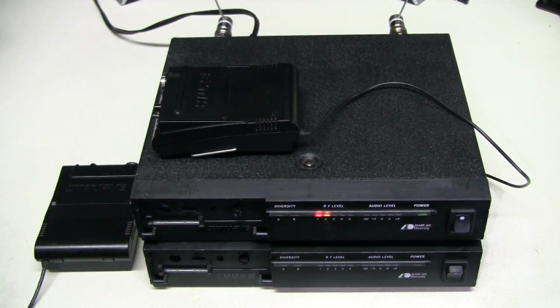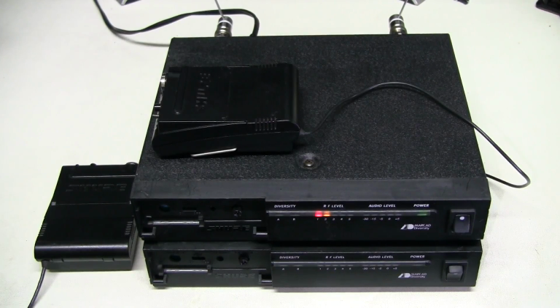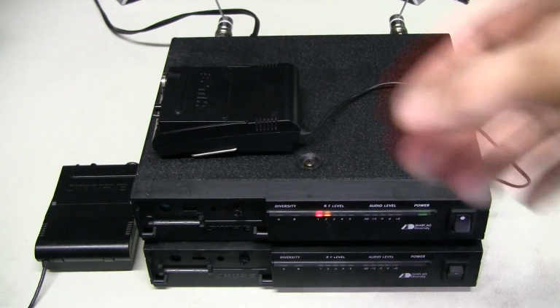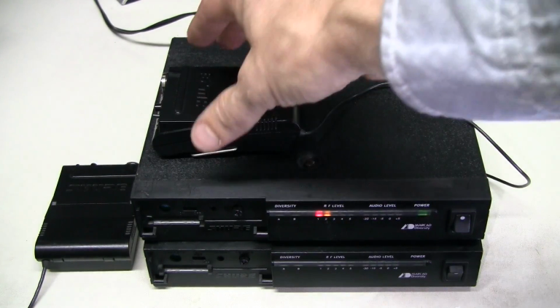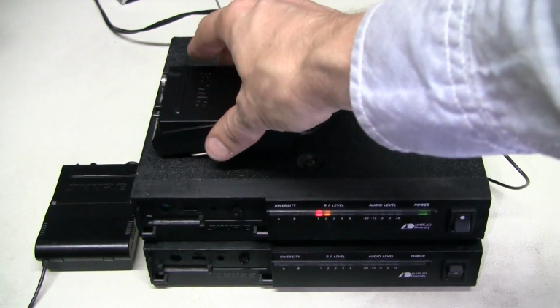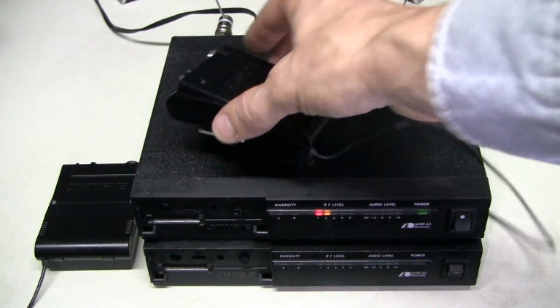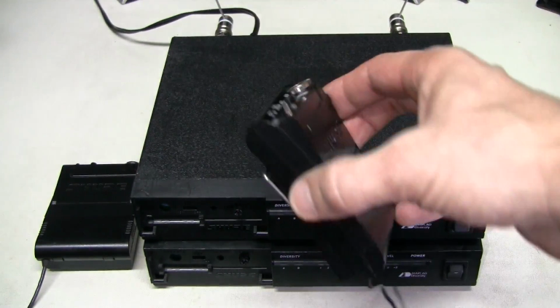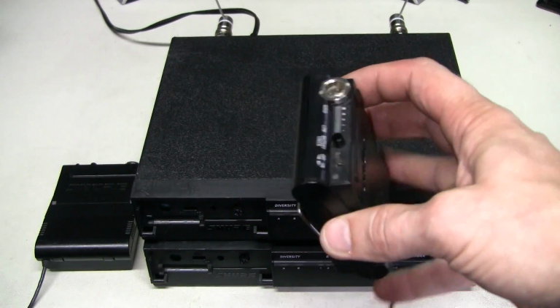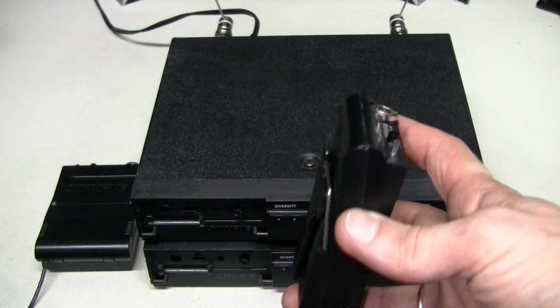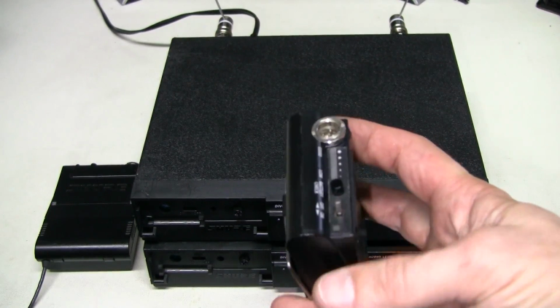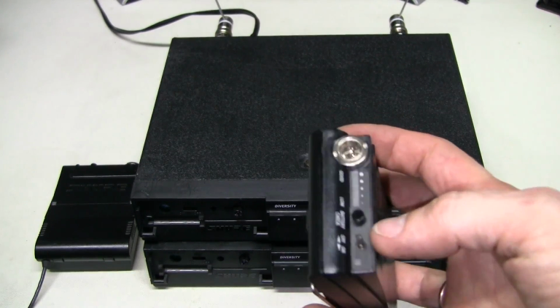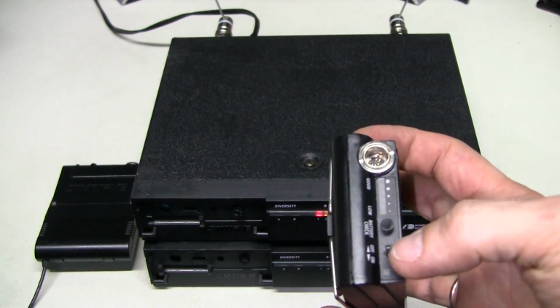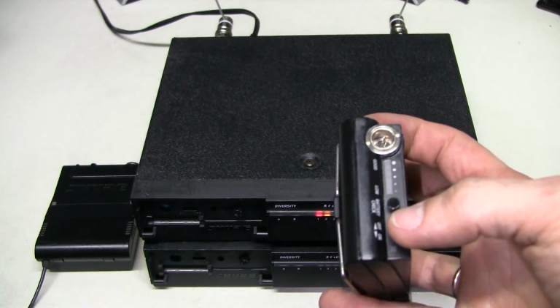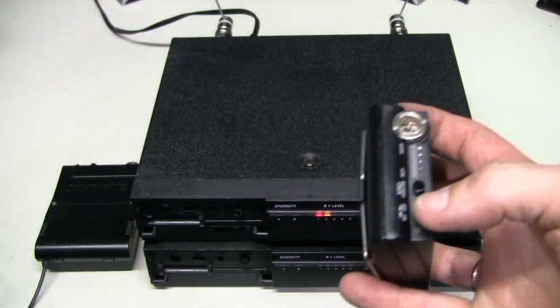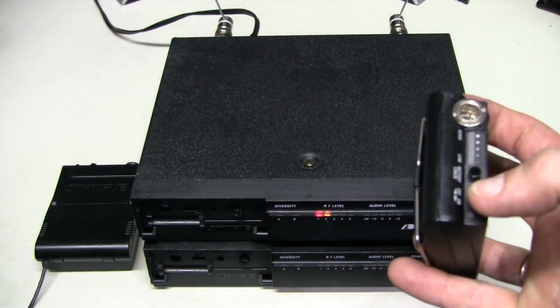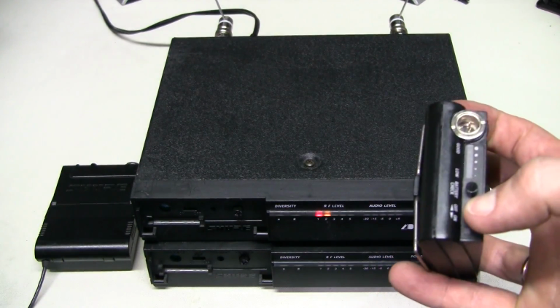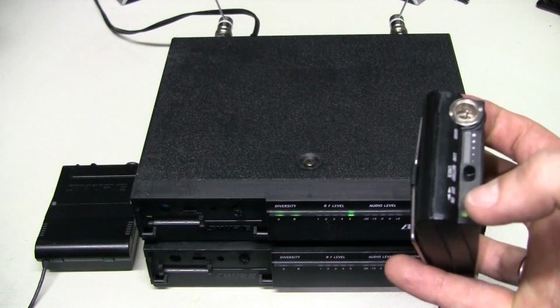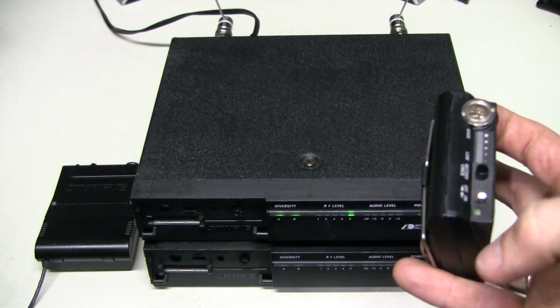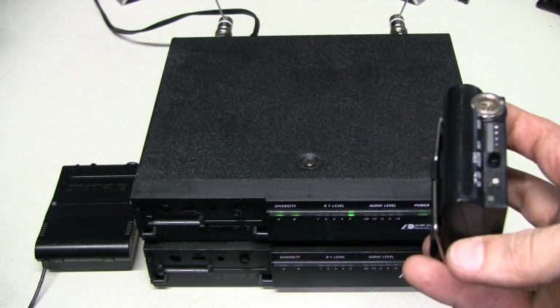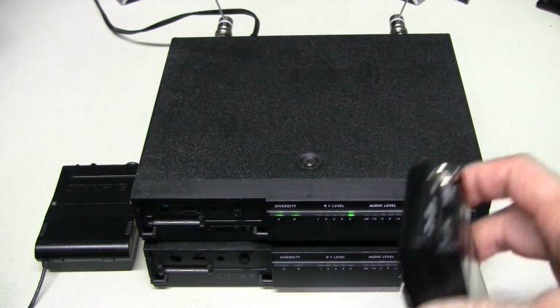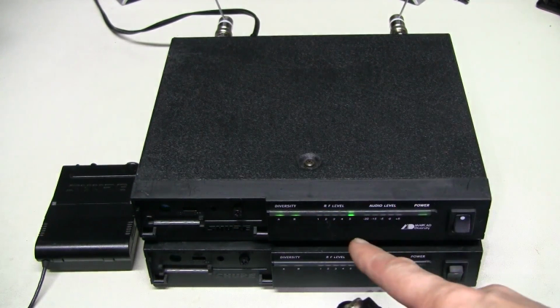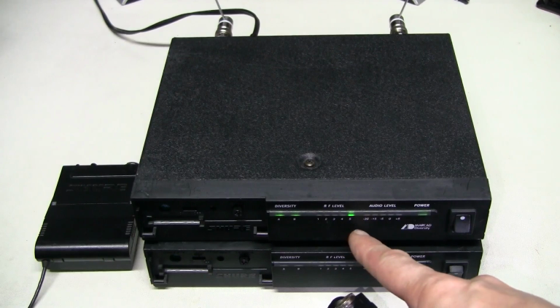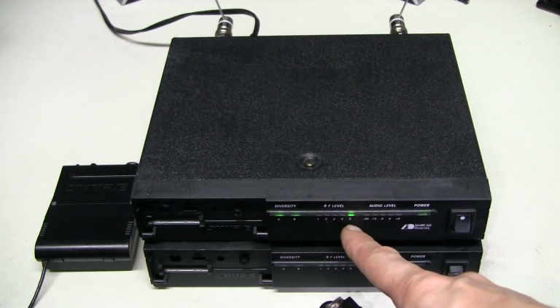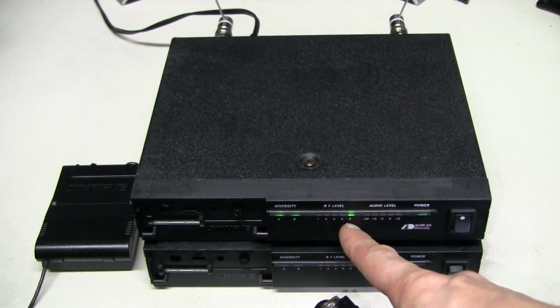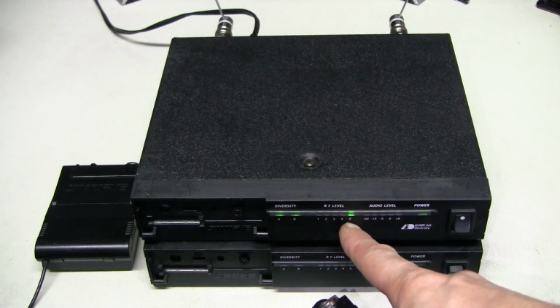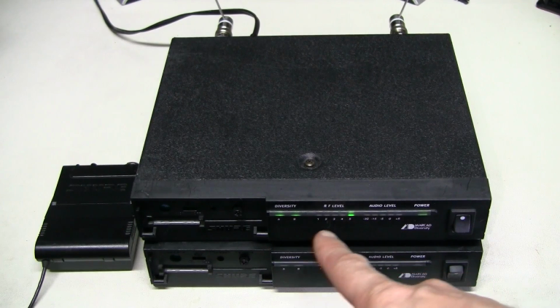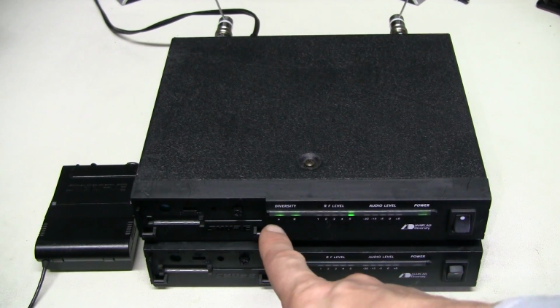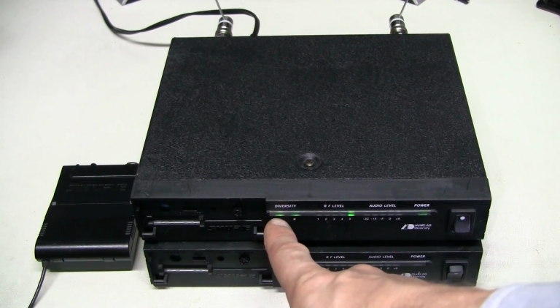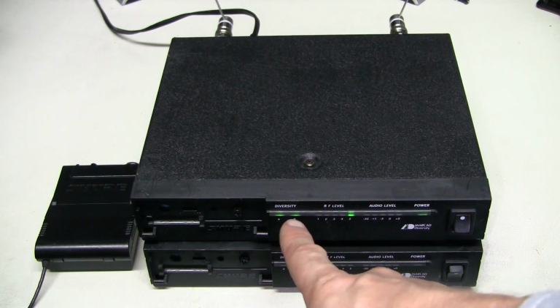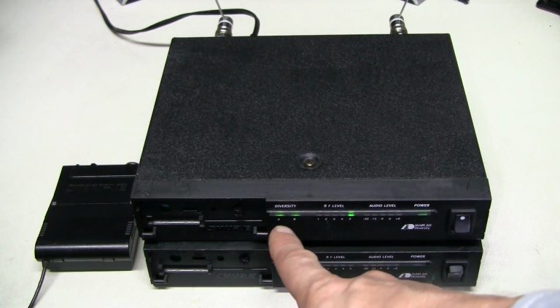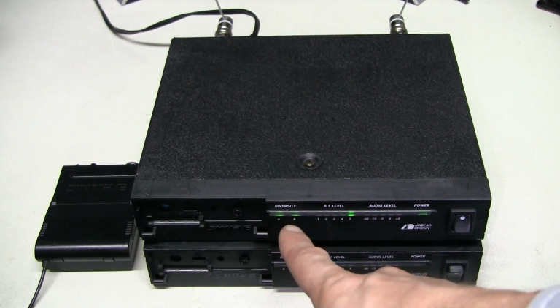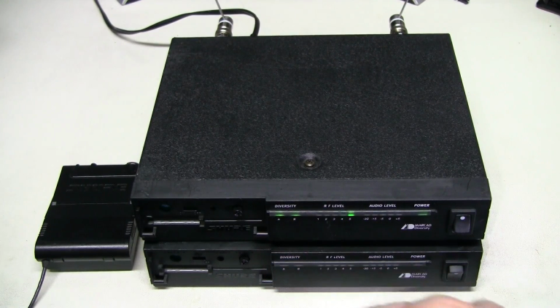Here is the working set for comparison. Let's turn this transmitter on — and there you go. We have the maximum reception and both diversity channels light up.